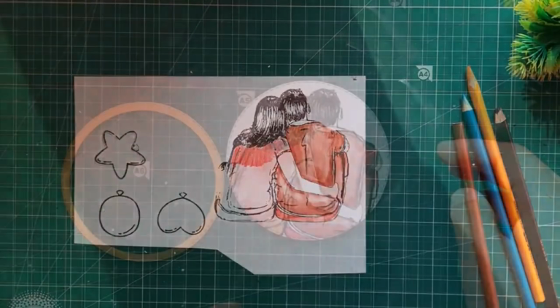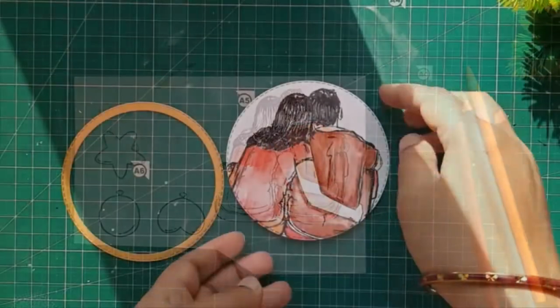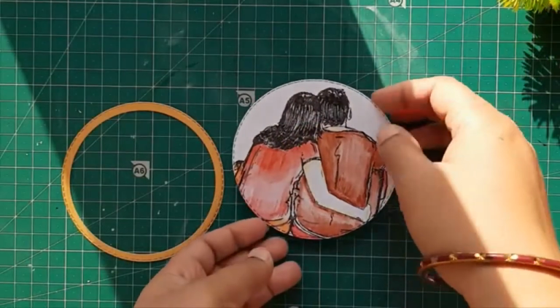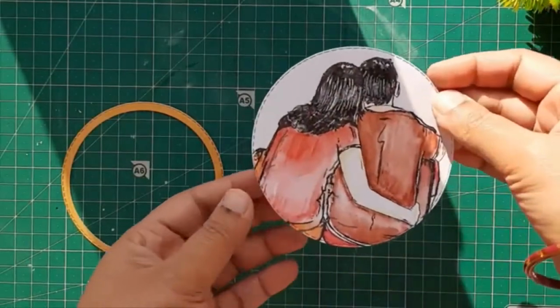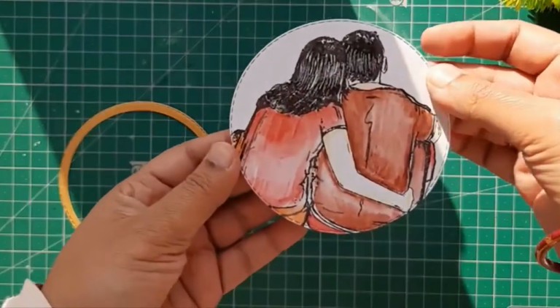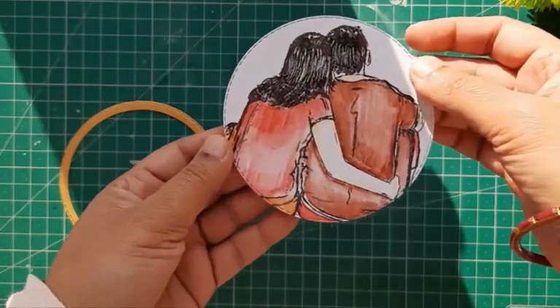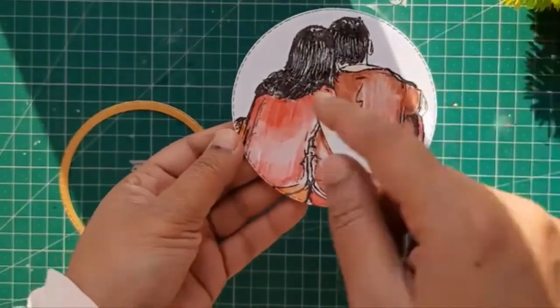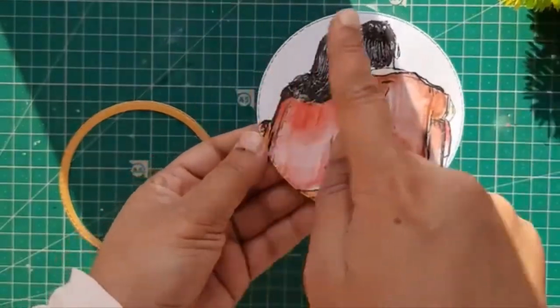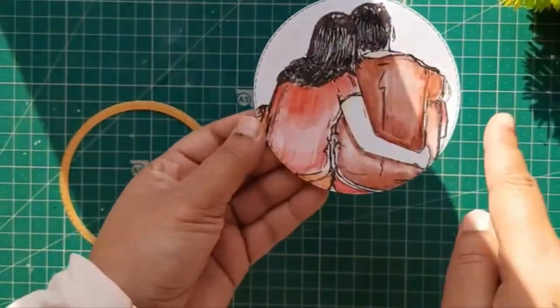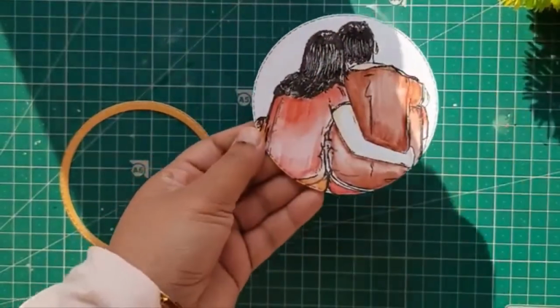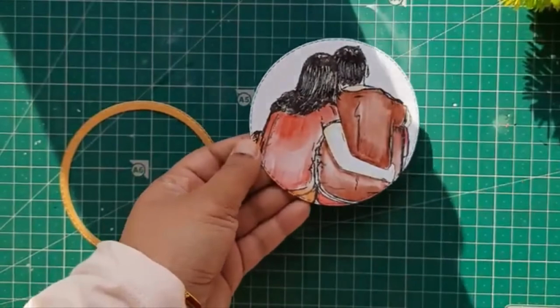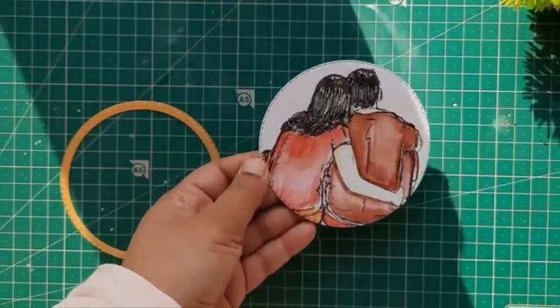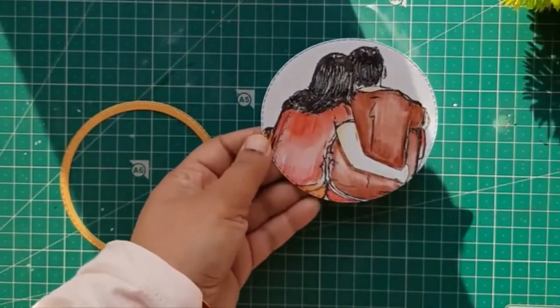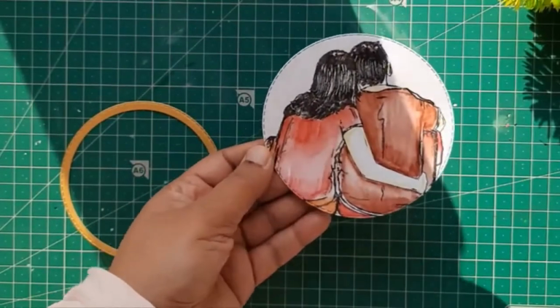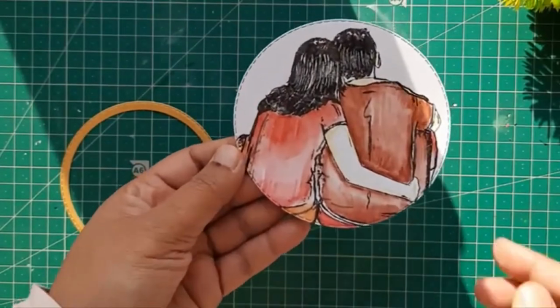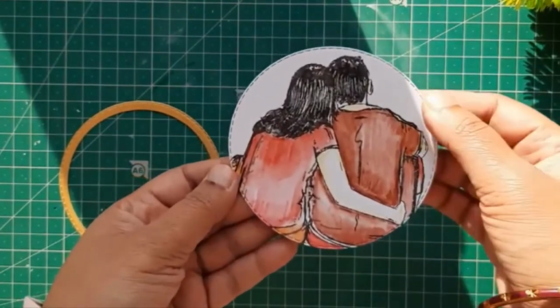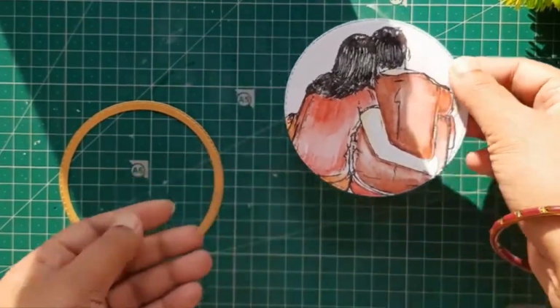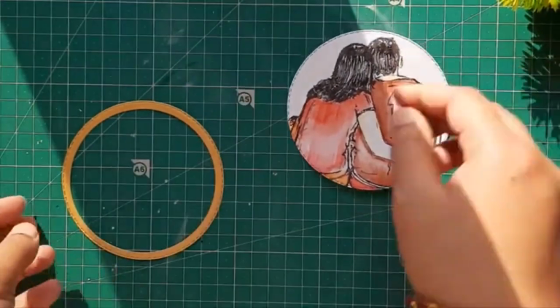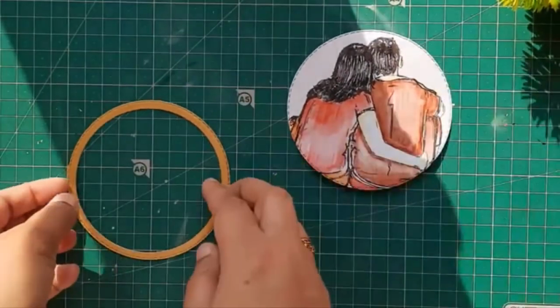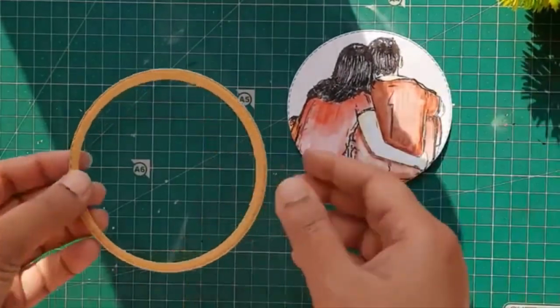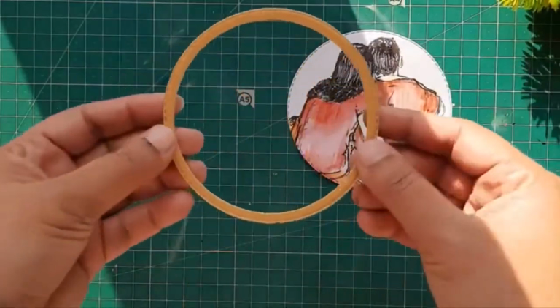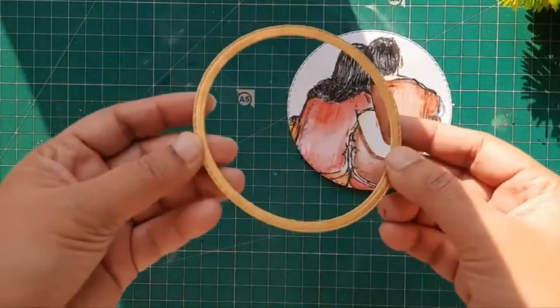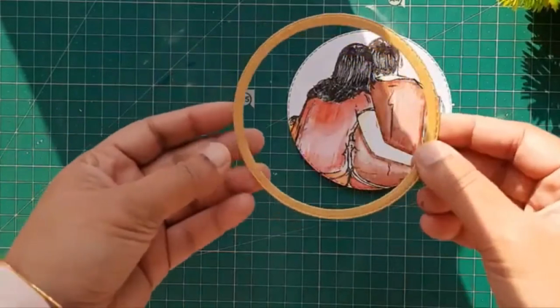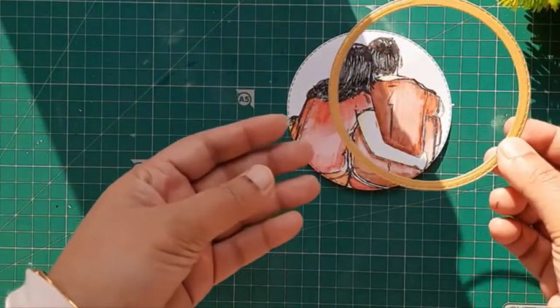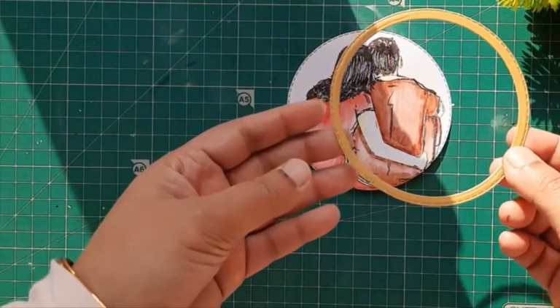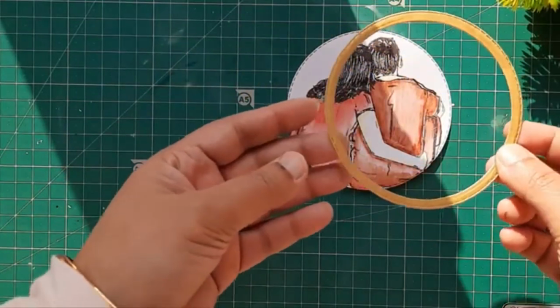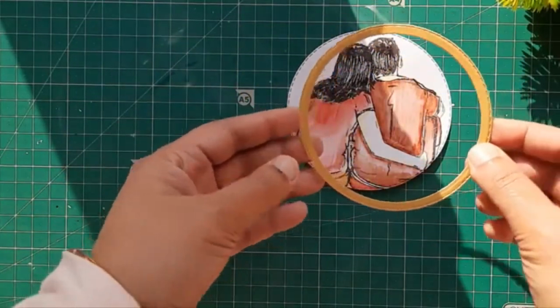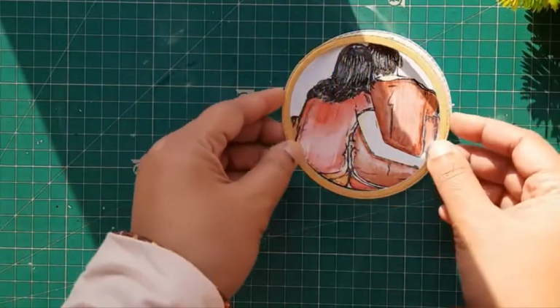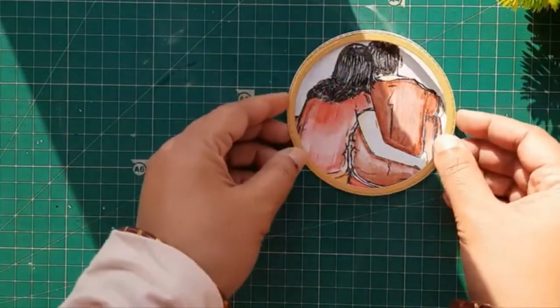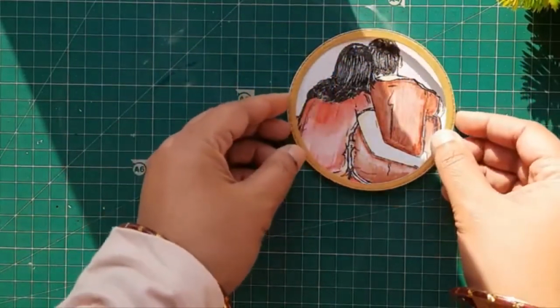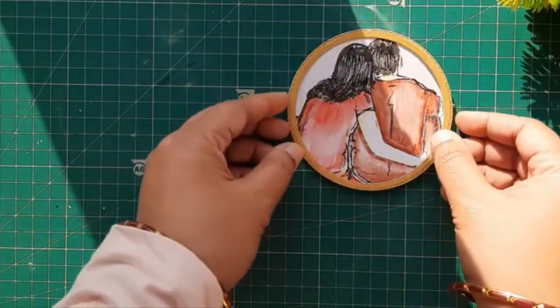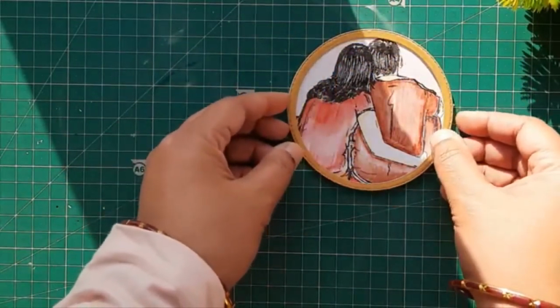After coloring the image I have die cut it out into a circular shape, and also a circular die cut ring — it's of golden mirror cardstock — and I'm going to make it as a cute shaker kind of a fridge magnet.